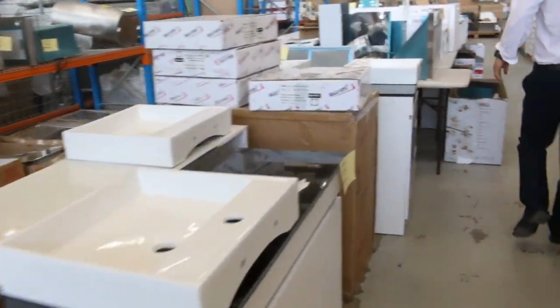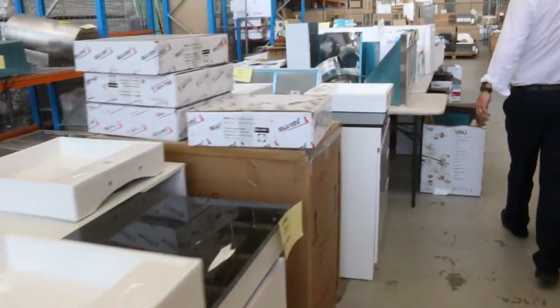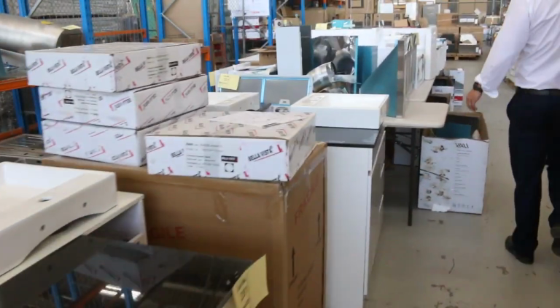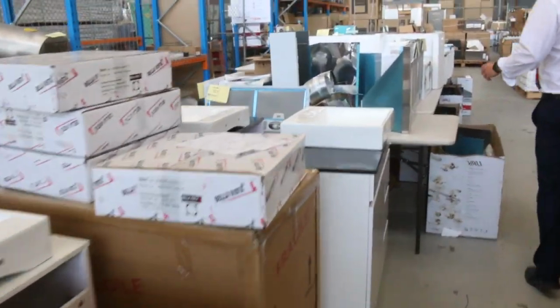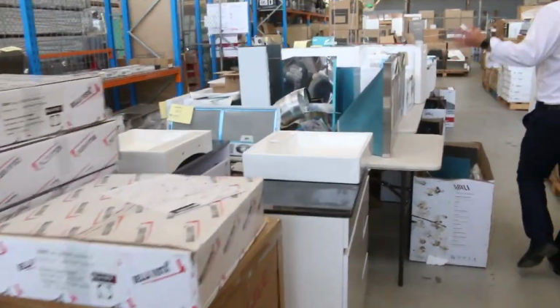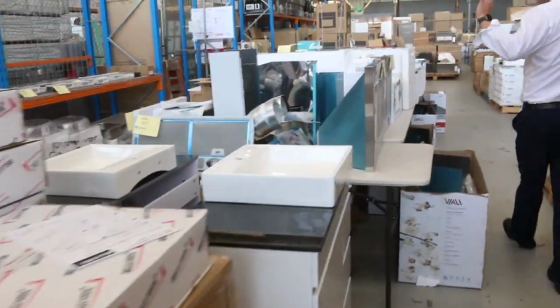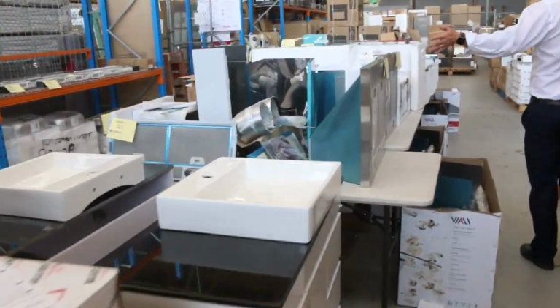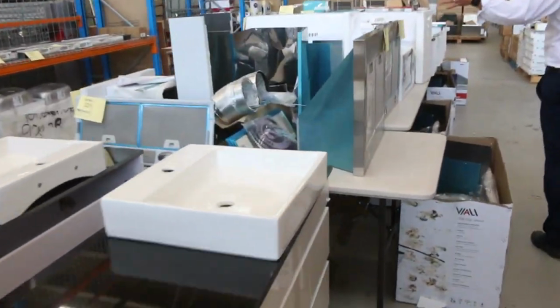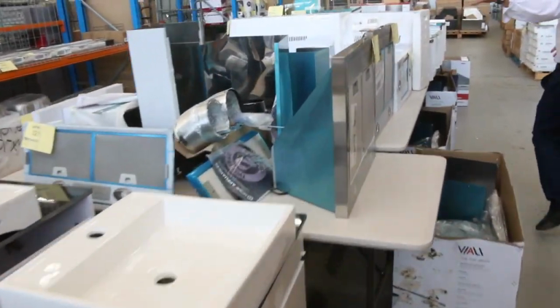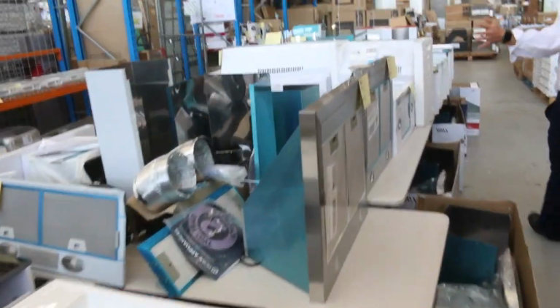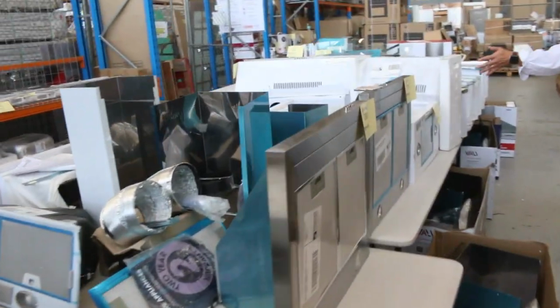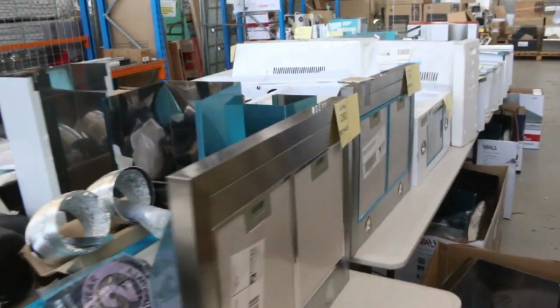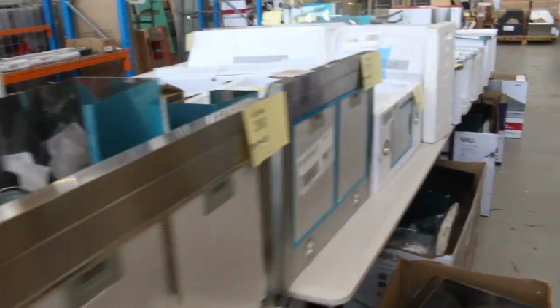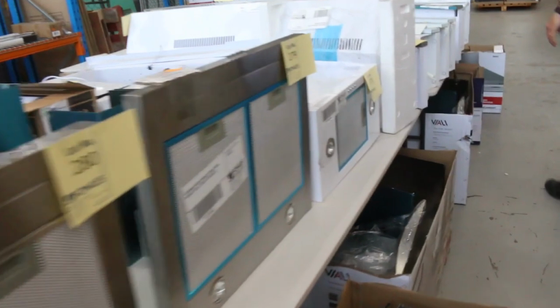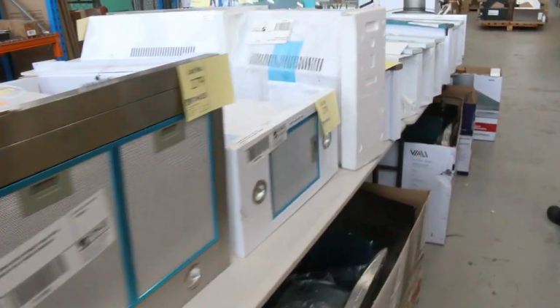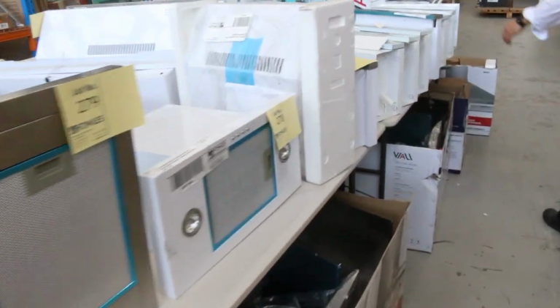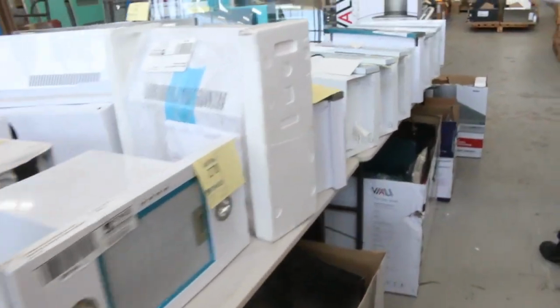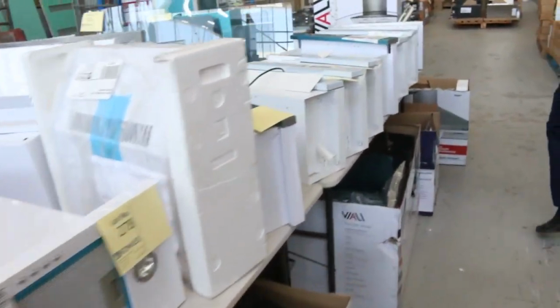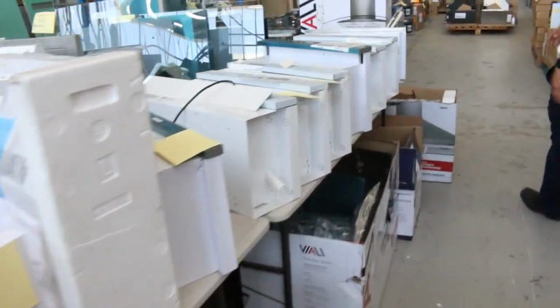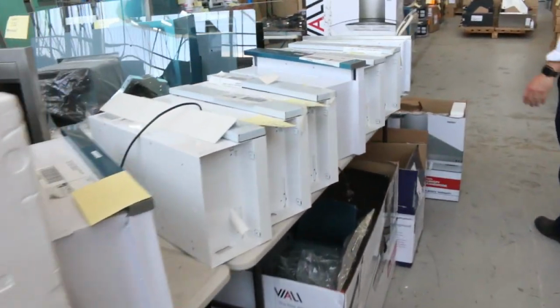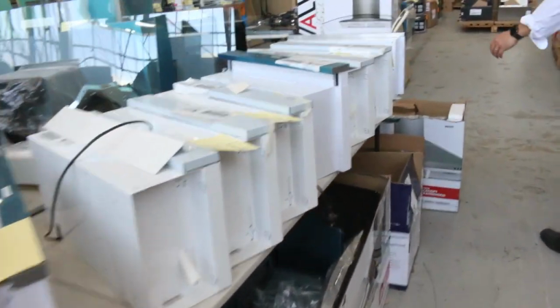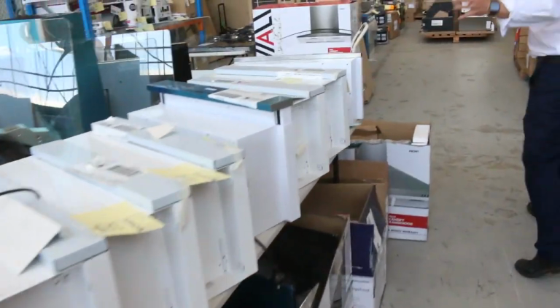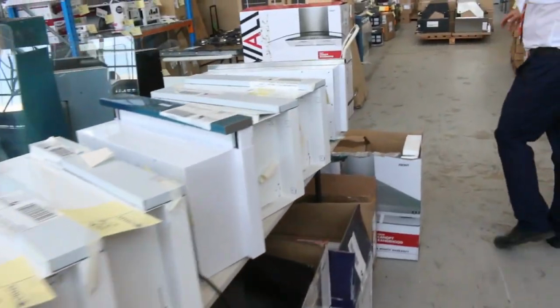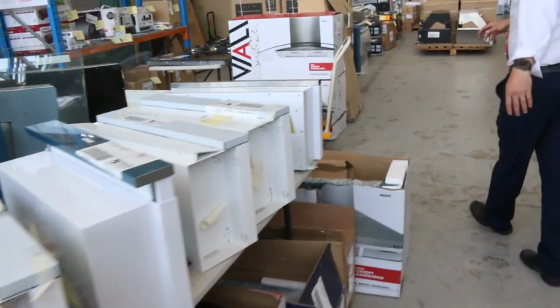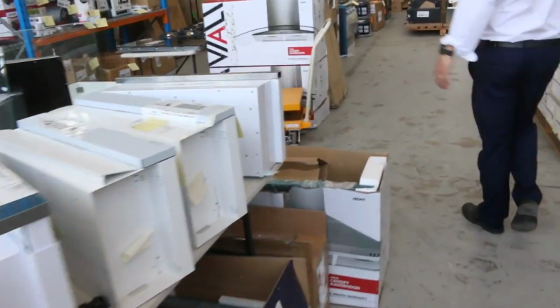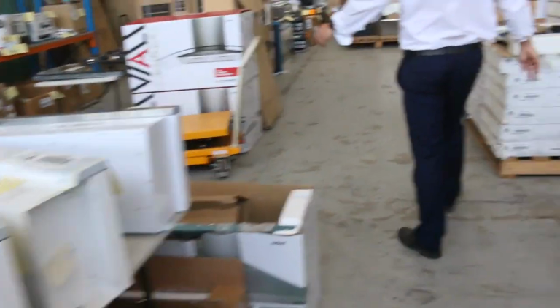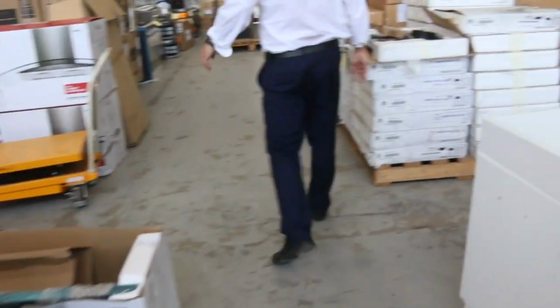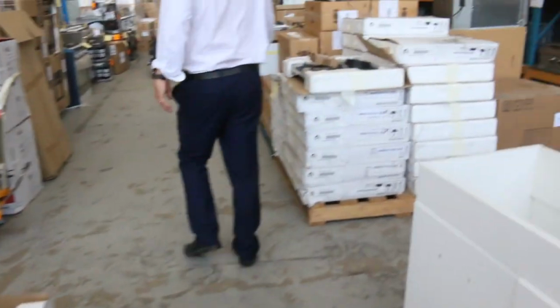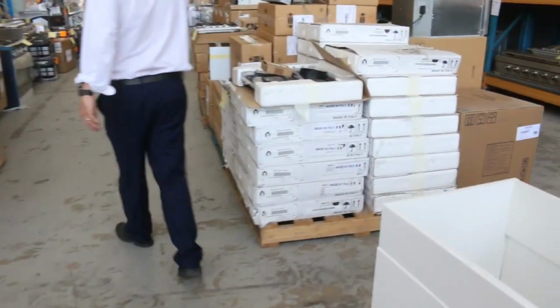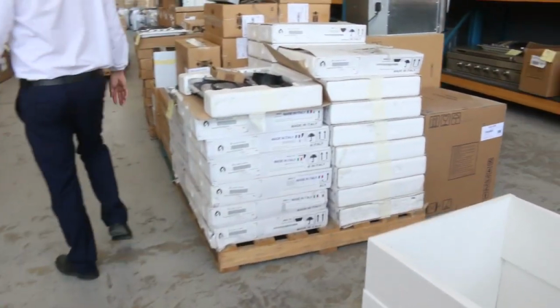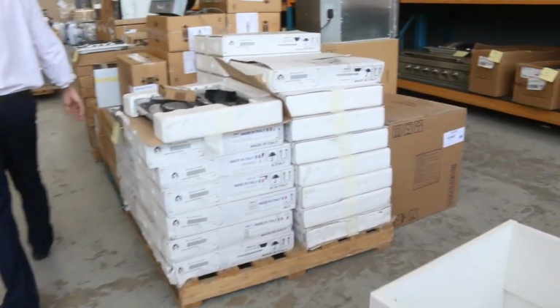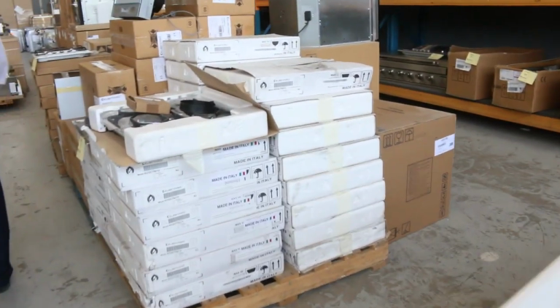I'll show you lots and lots of range hoods. The range hoods will go for between $20 and $50 for the most part — they're really nice.